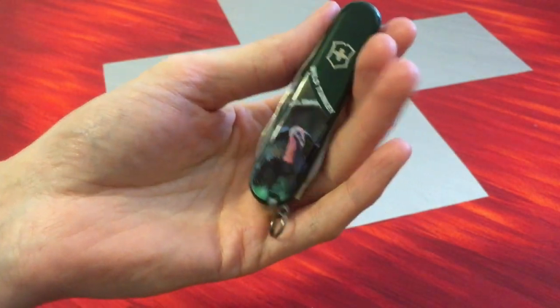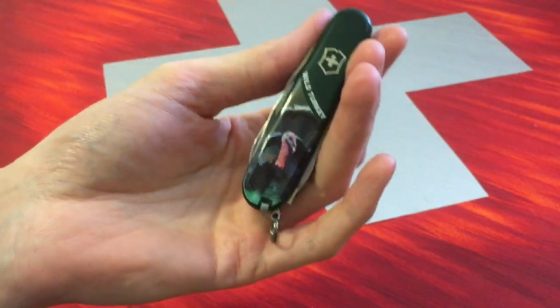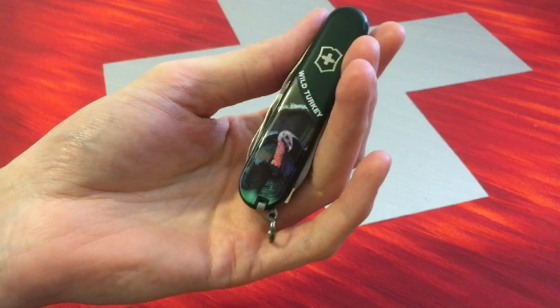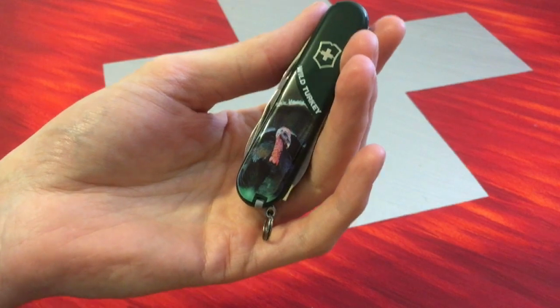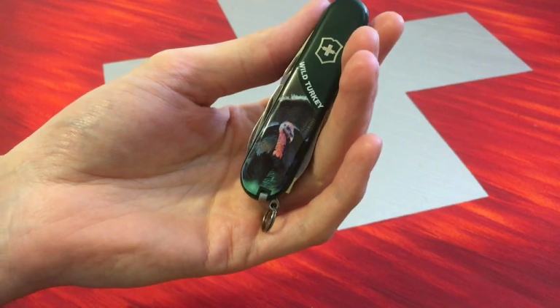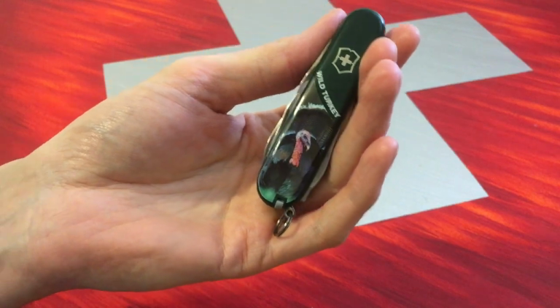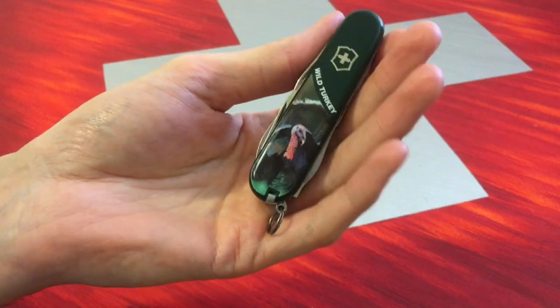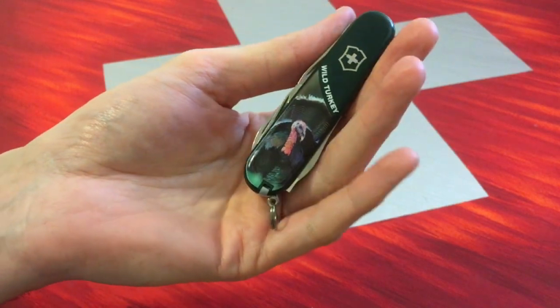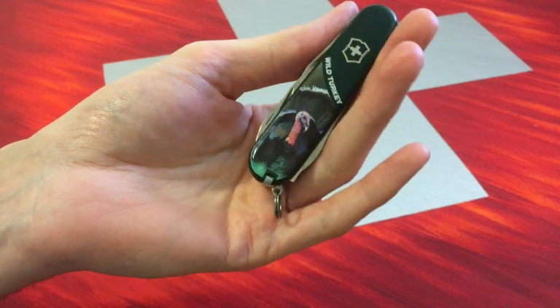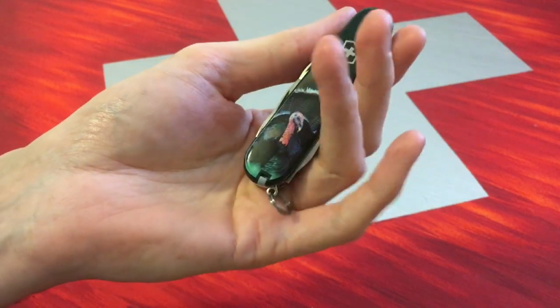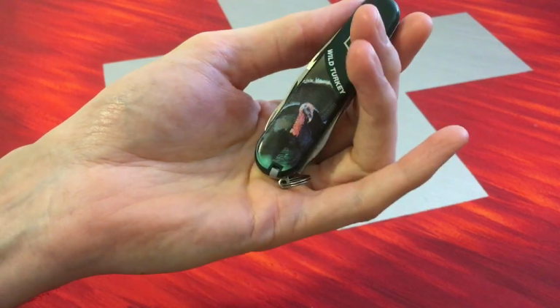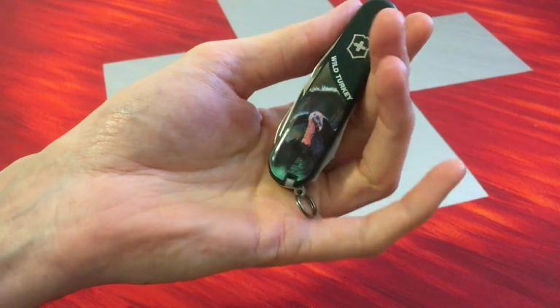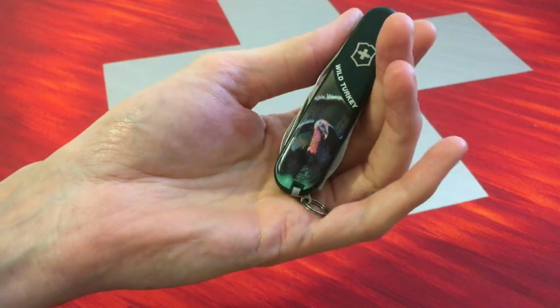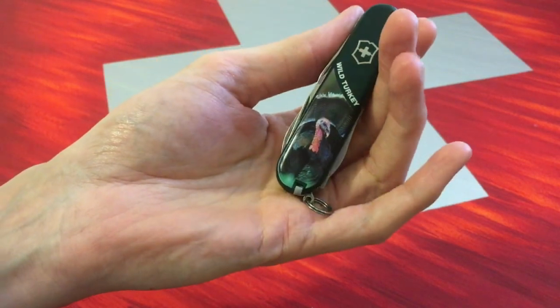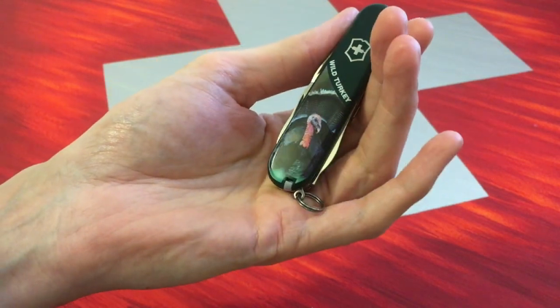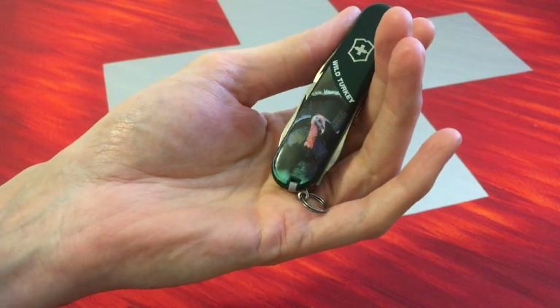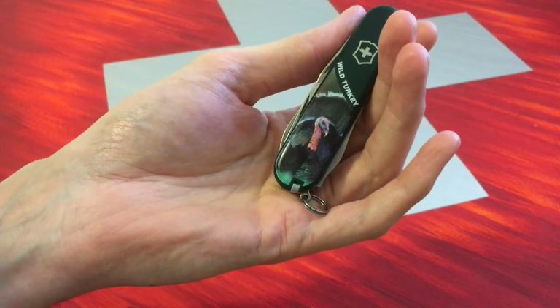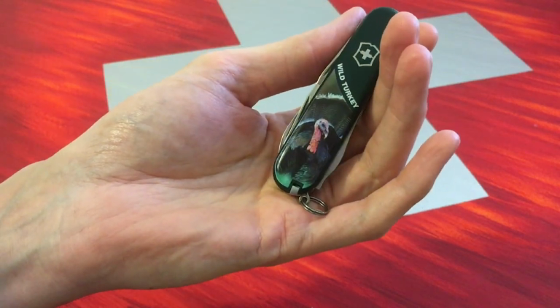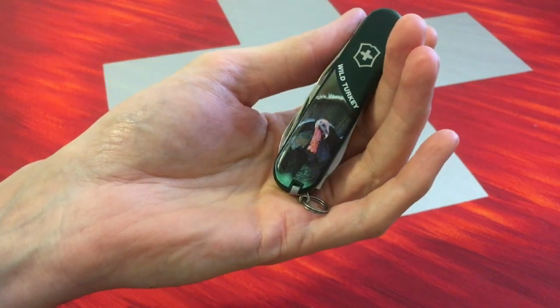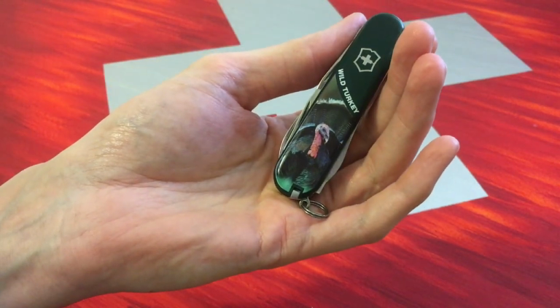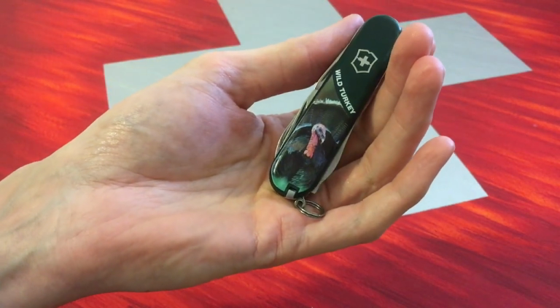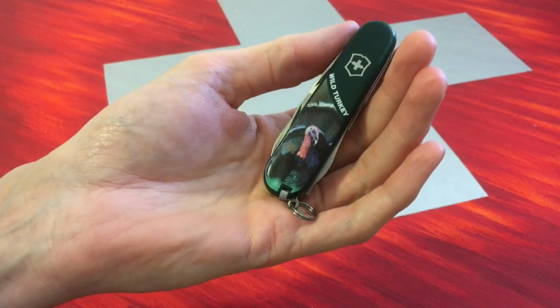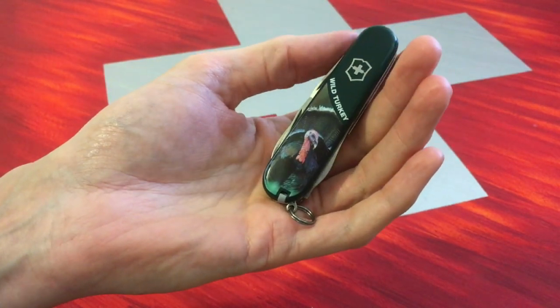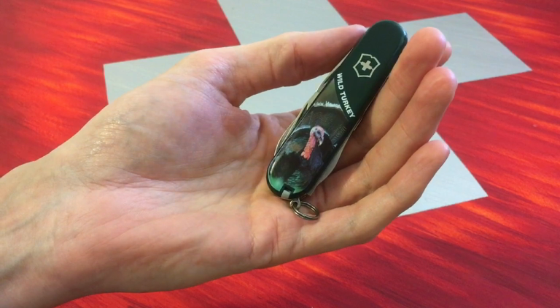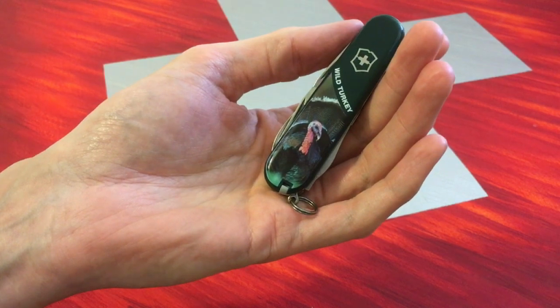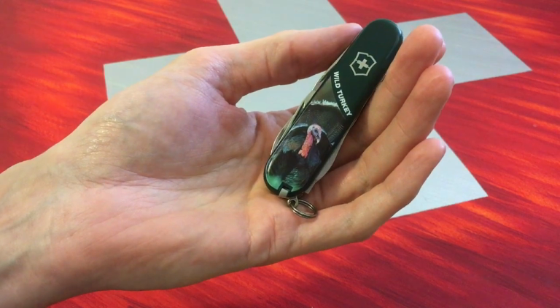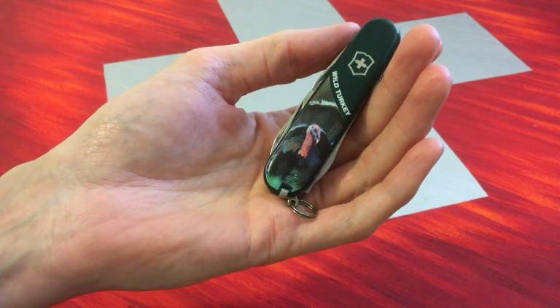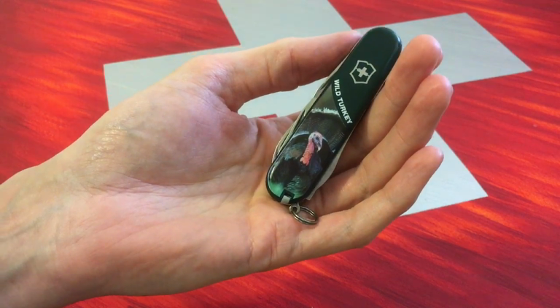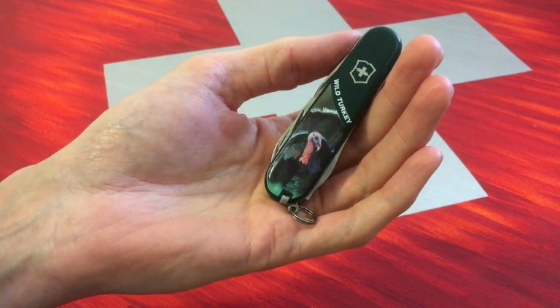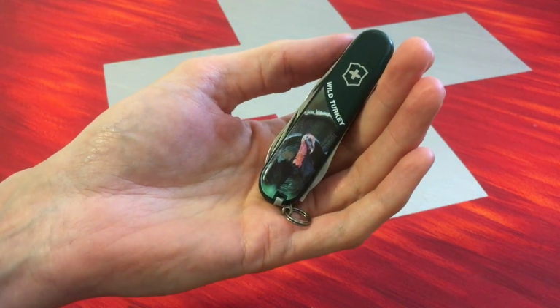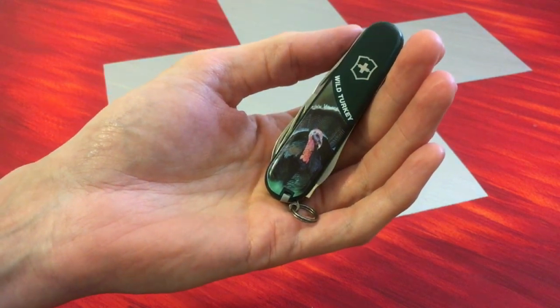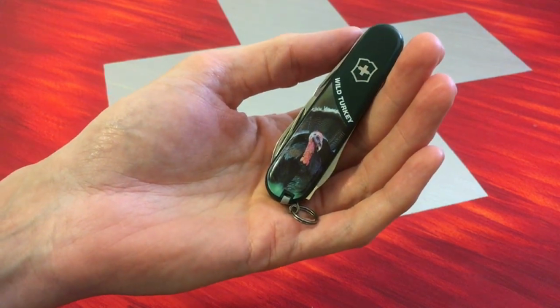So keep on watching. I will show you other very nice Swiss Army knives. And yes, have a nice day. Bye bye.